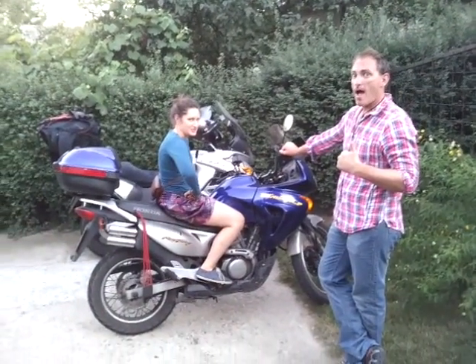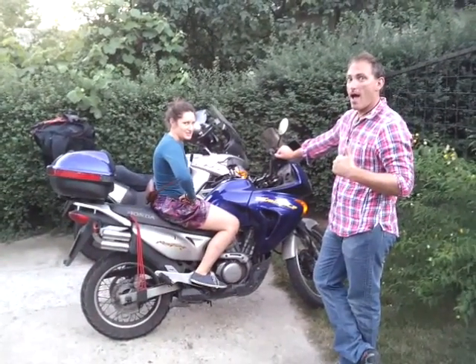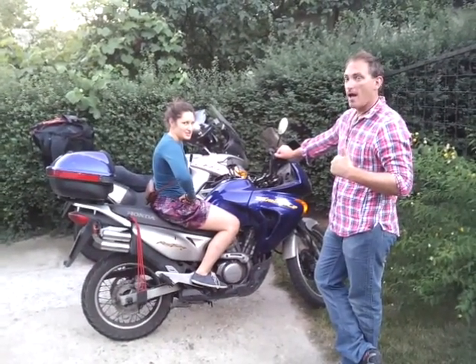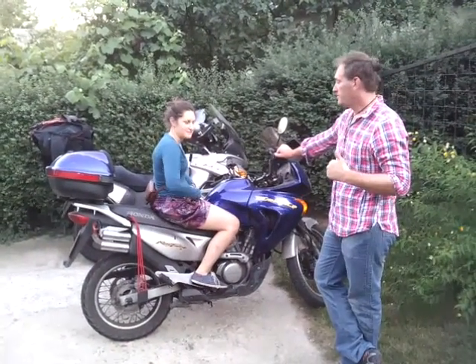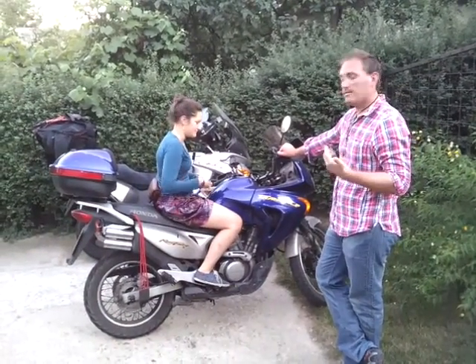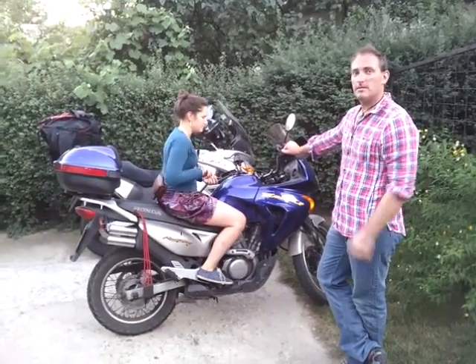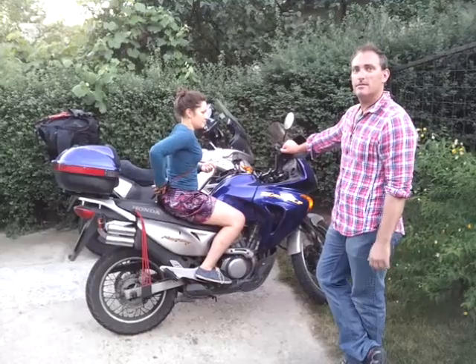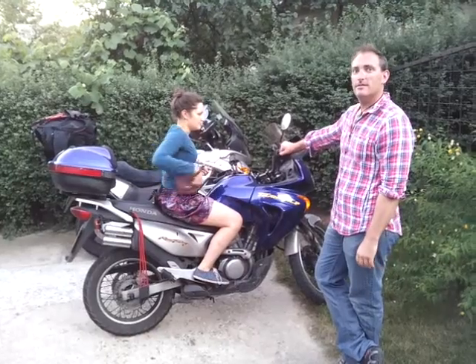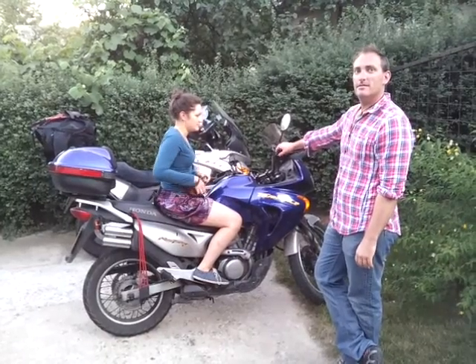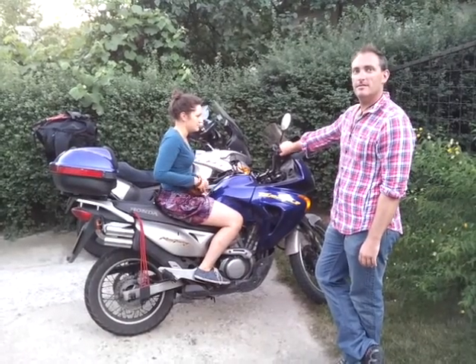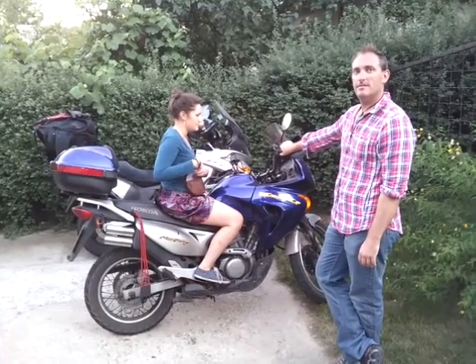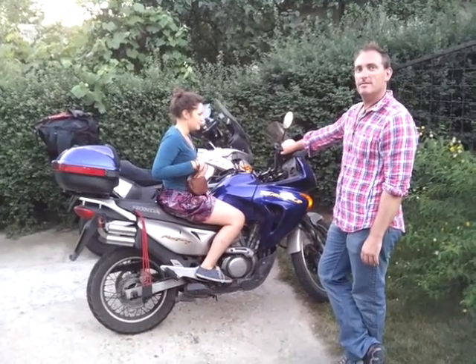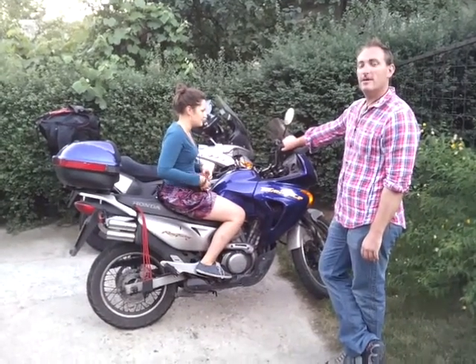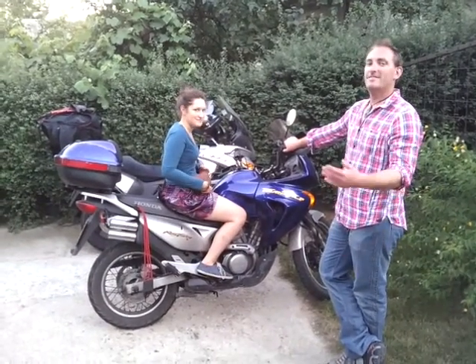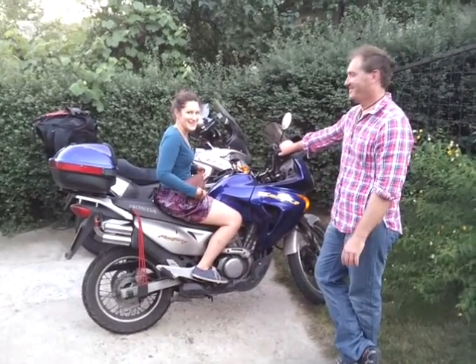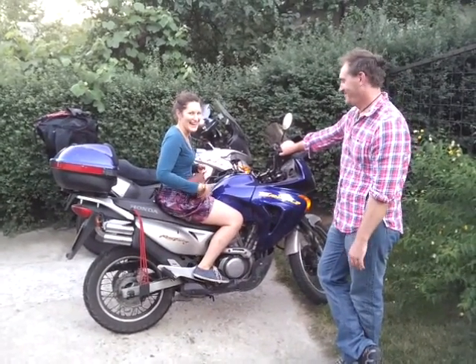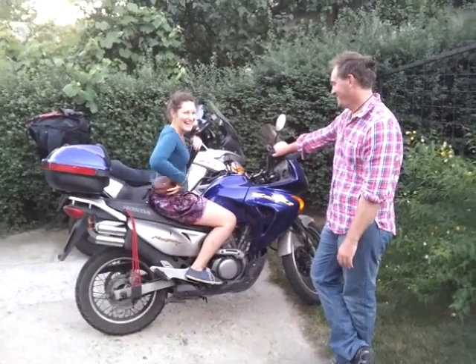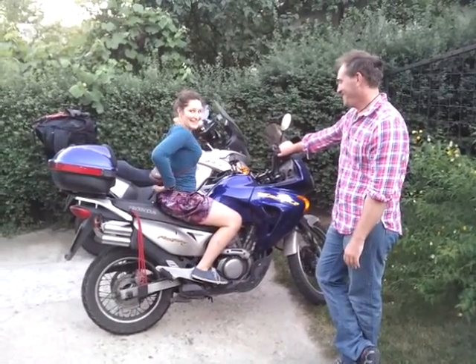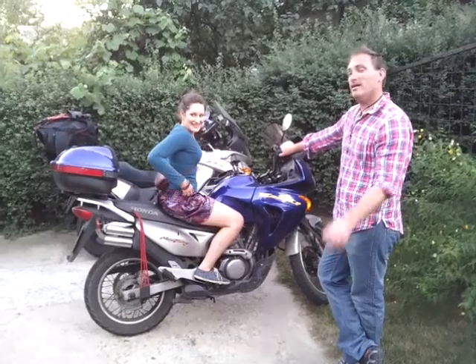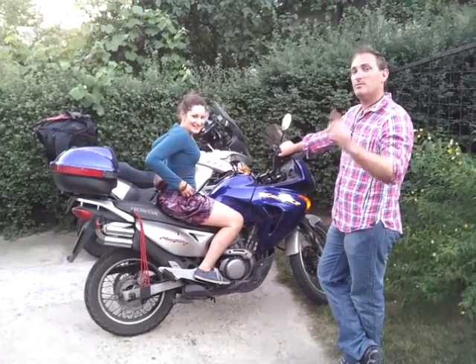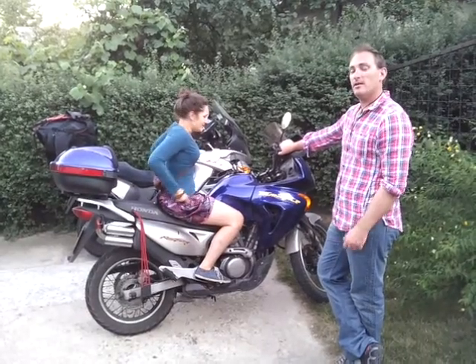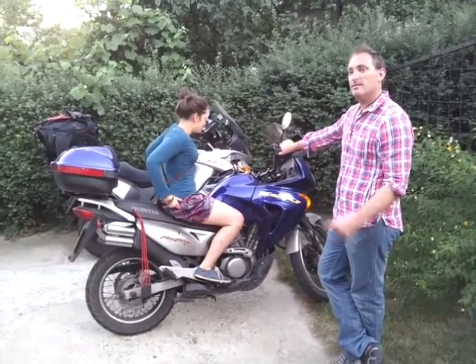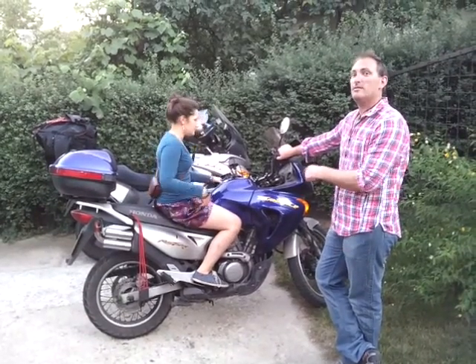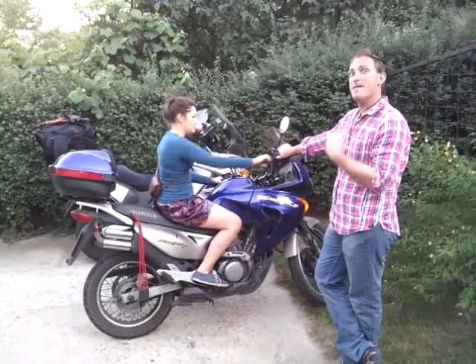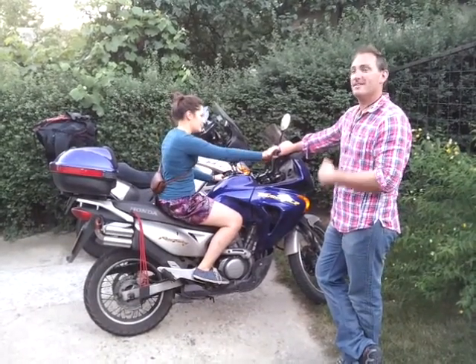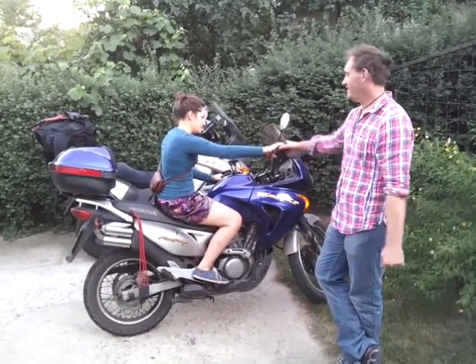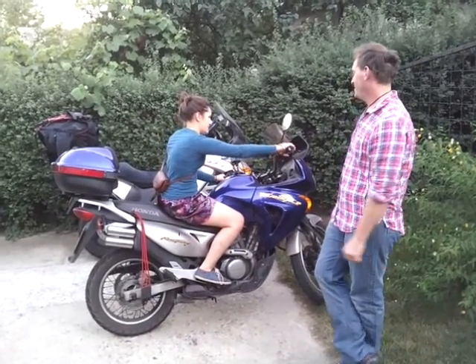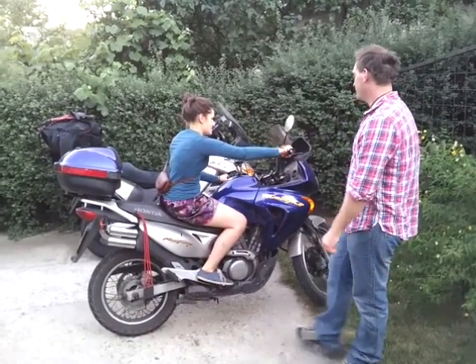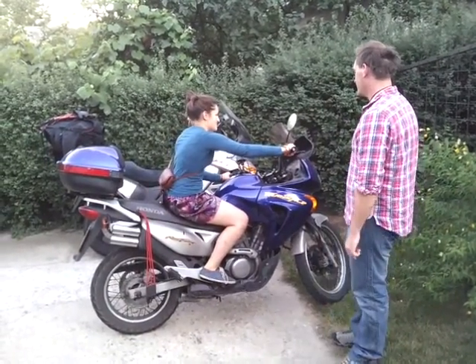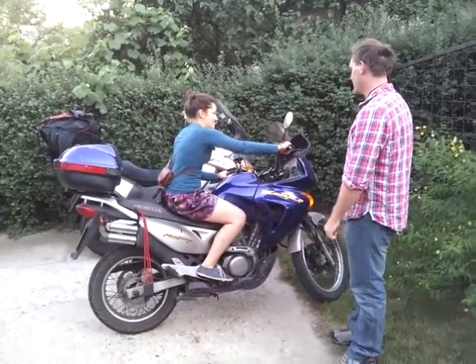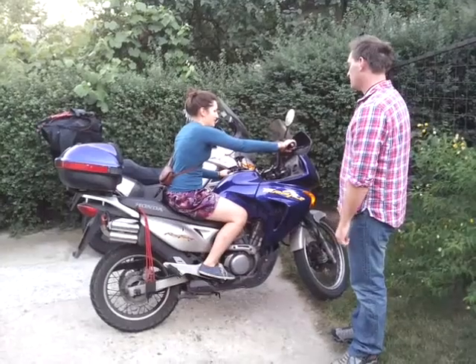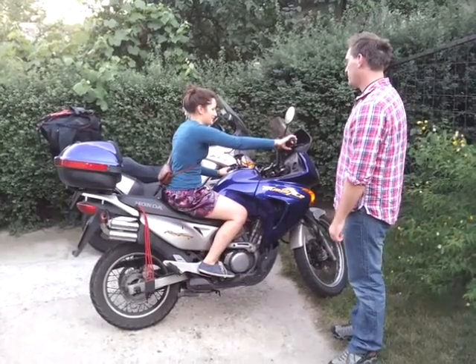Do something else. Are you going to rev it? I haven't got my keys. Then I regret doing a video. But I just want to point out — she wanted to sit on my bike. She did. No, I don't want to.